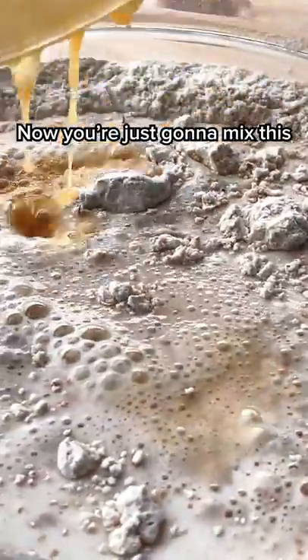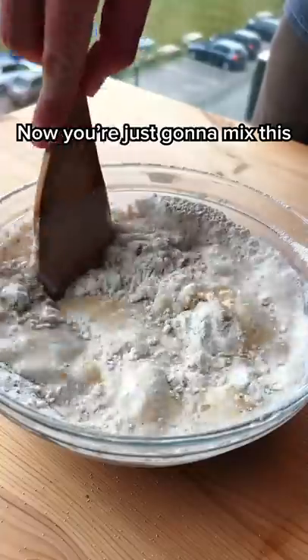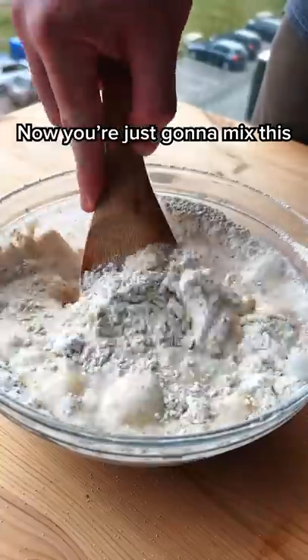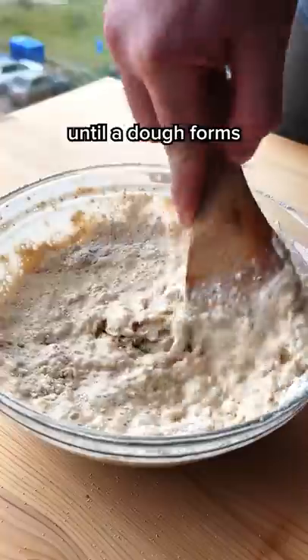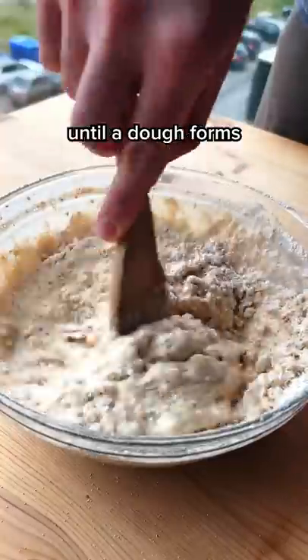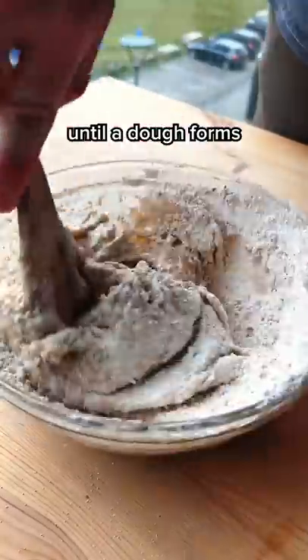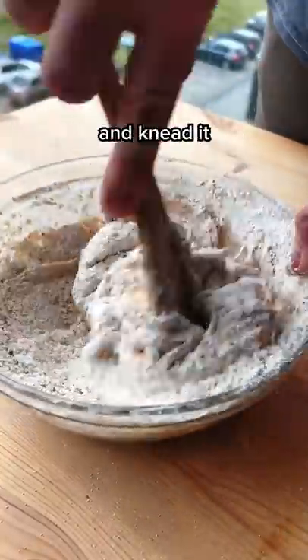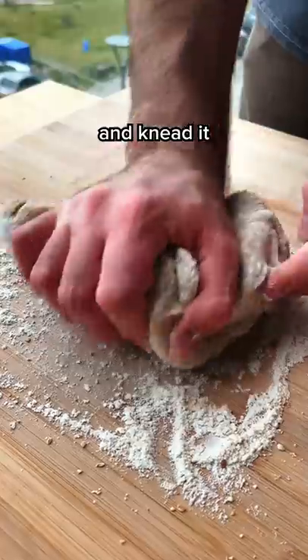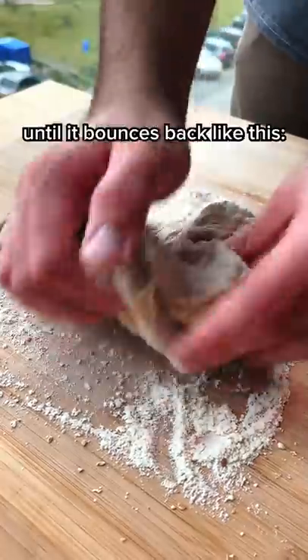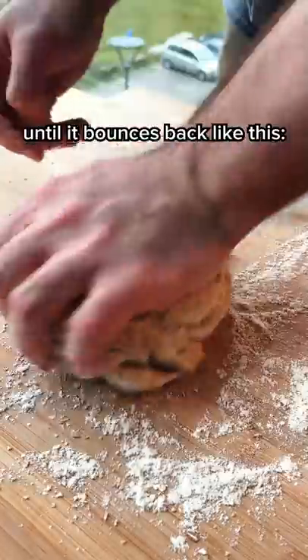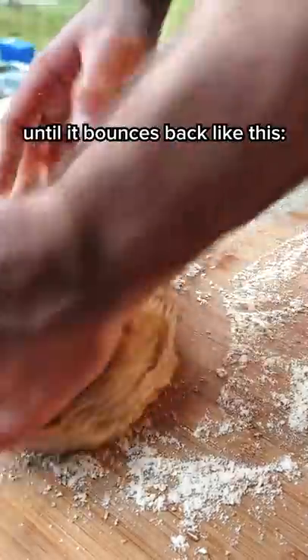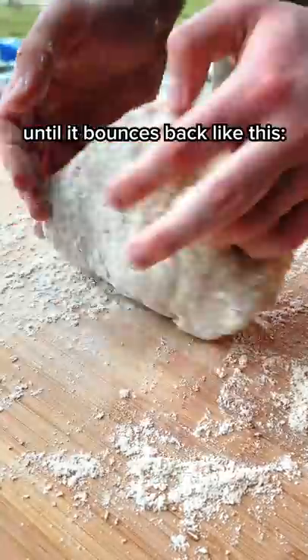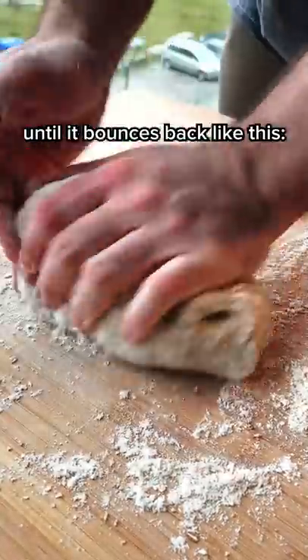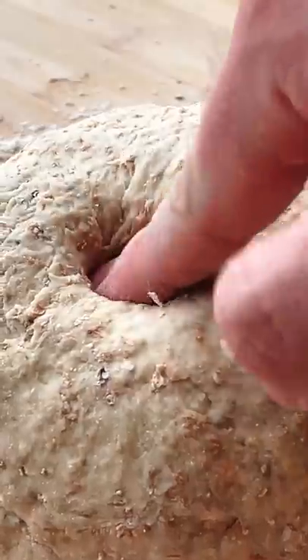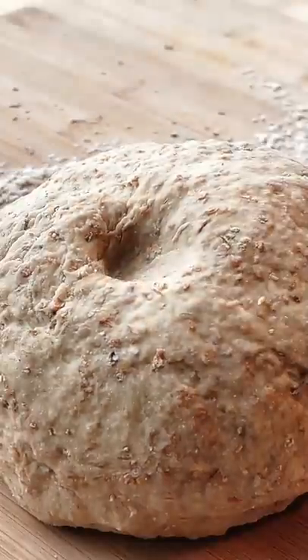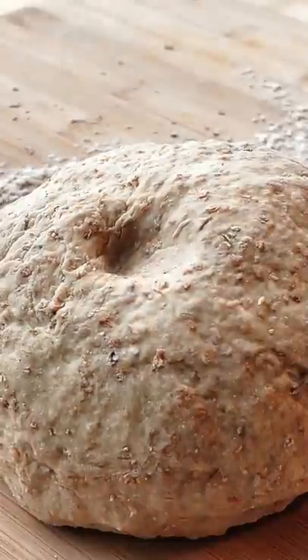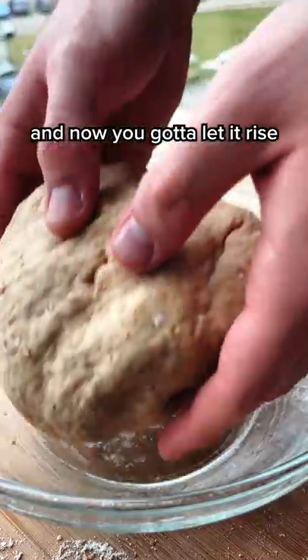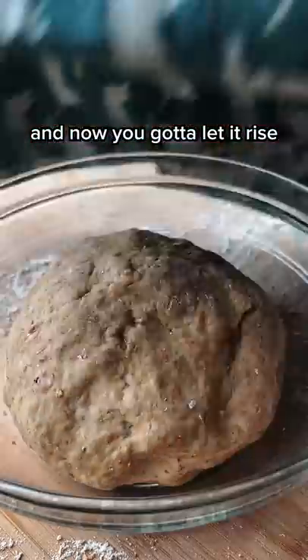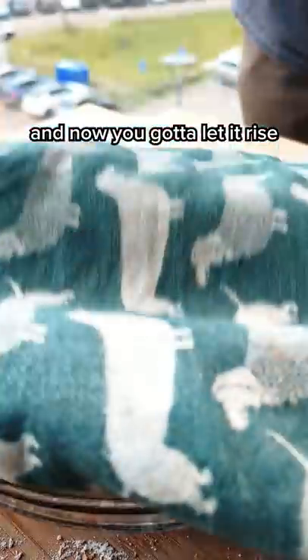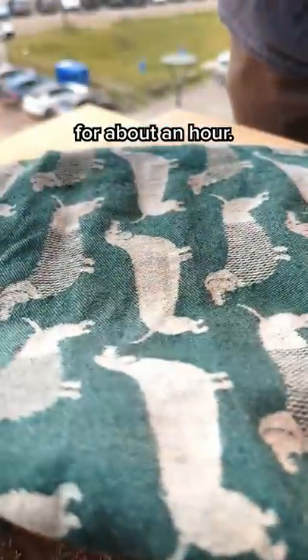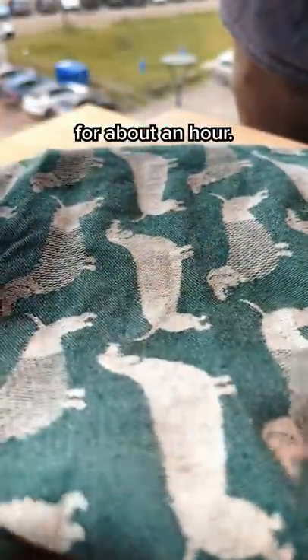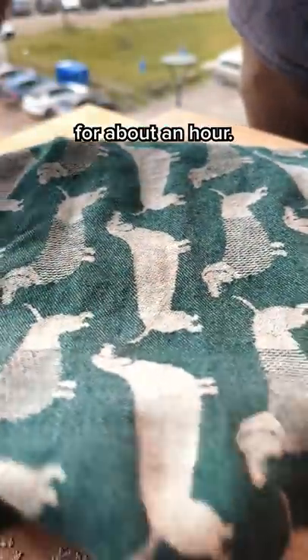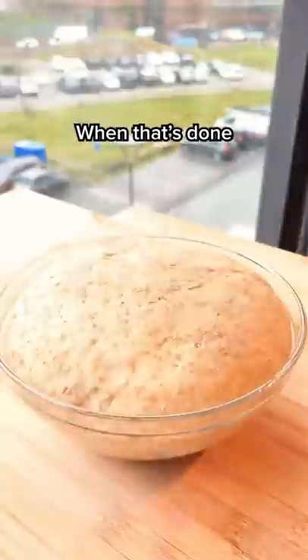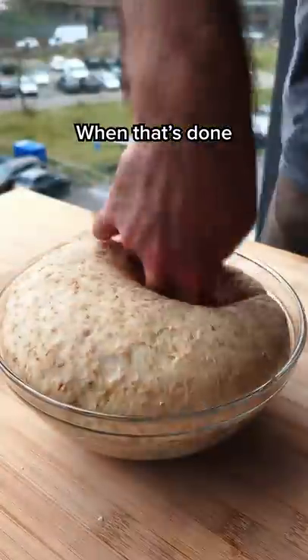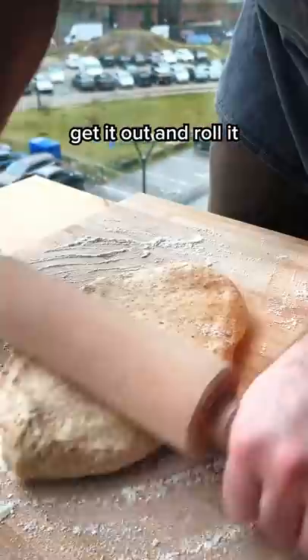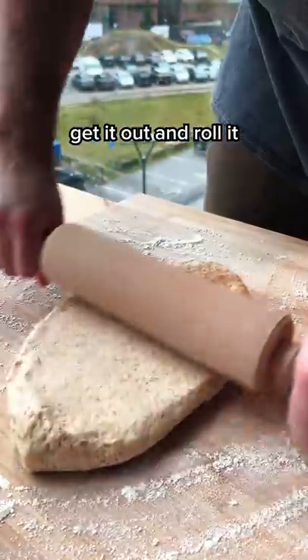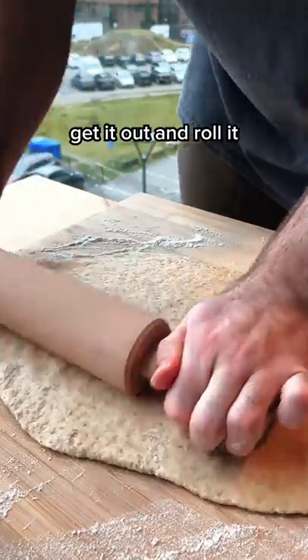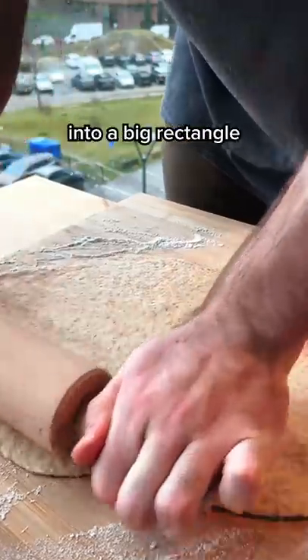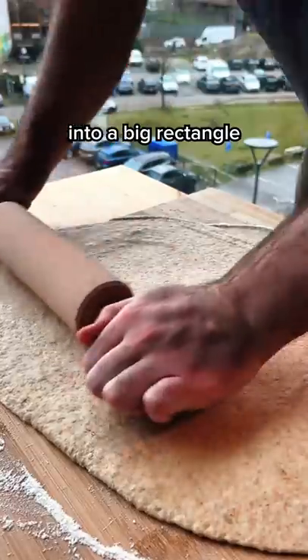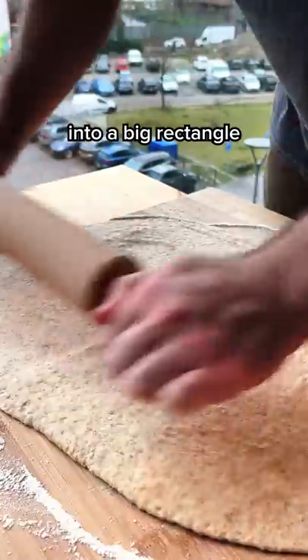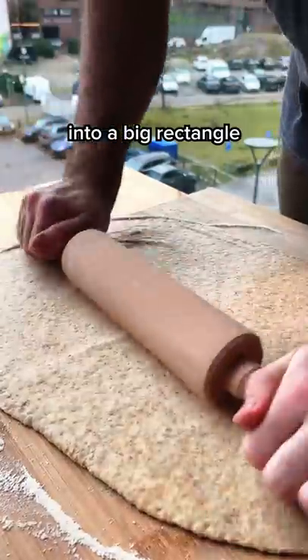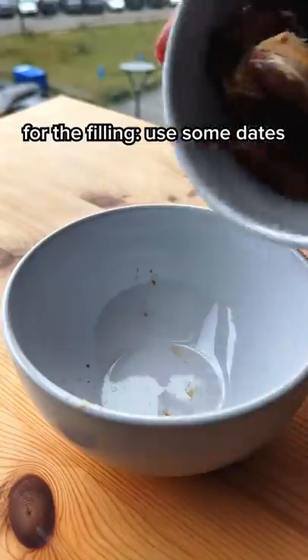Now you're just gonna mix this until a dough forms and knead it until it bounces back like this. And now you gotta let it rise for about an hour. When that's done, get it out and roll it into a big rectangle.